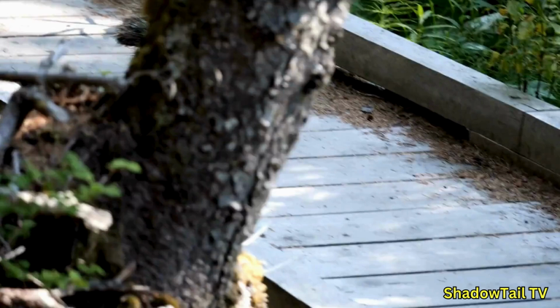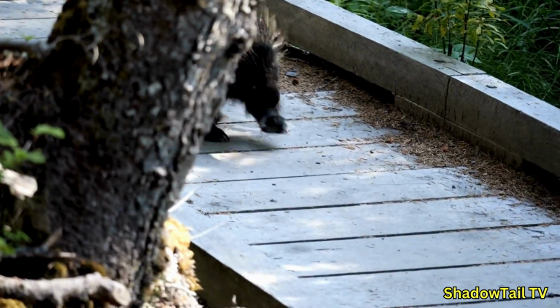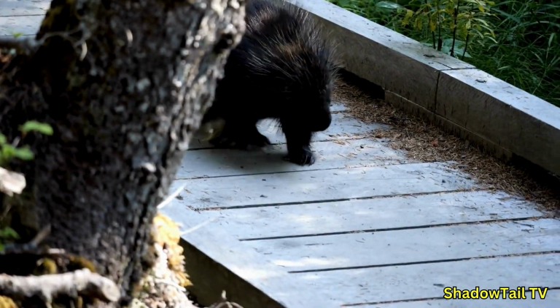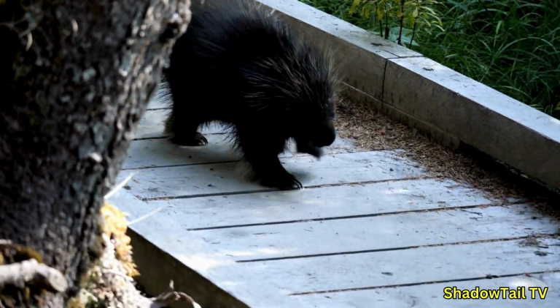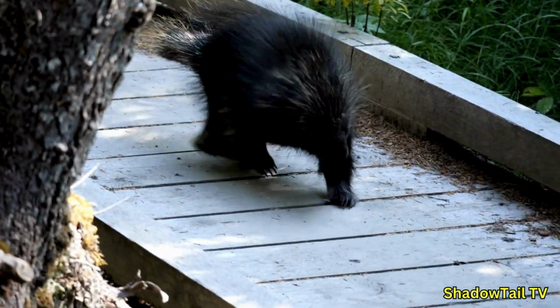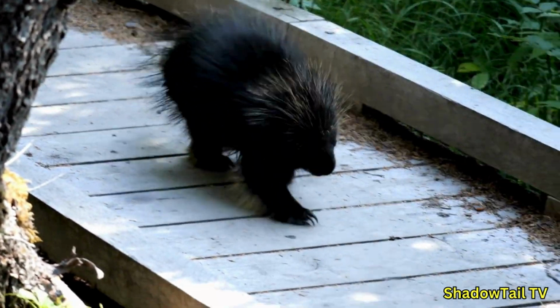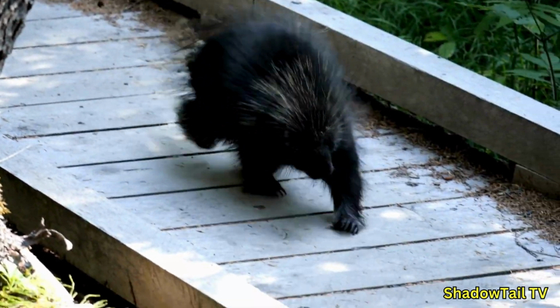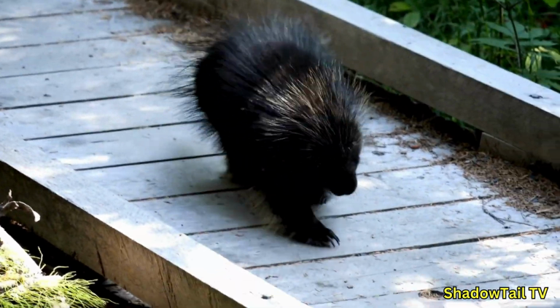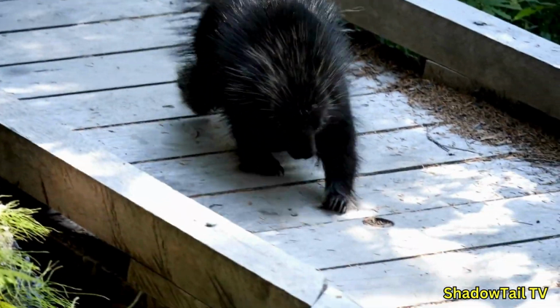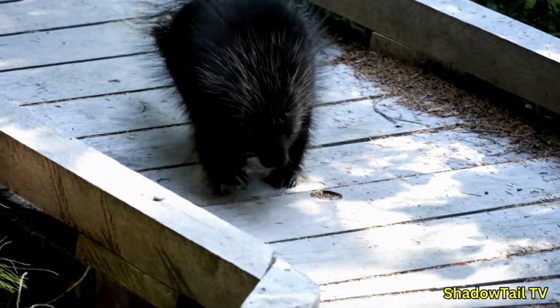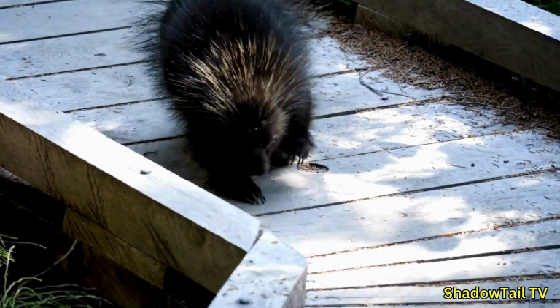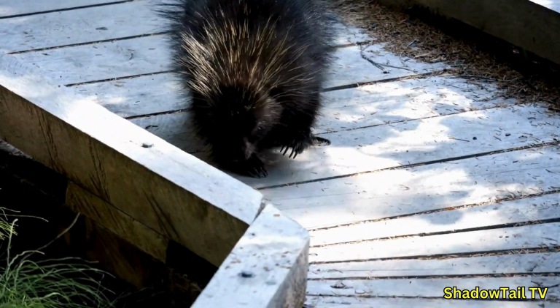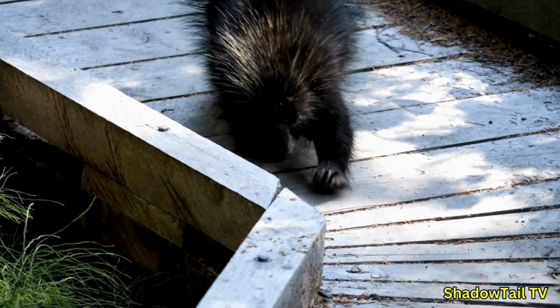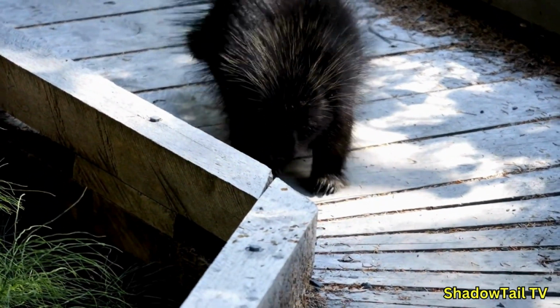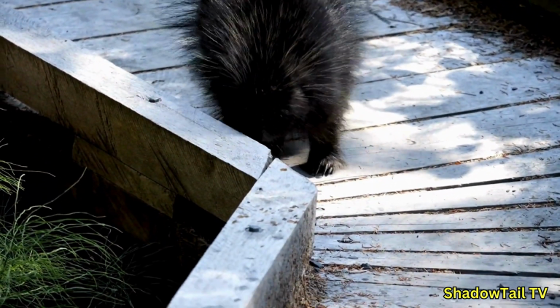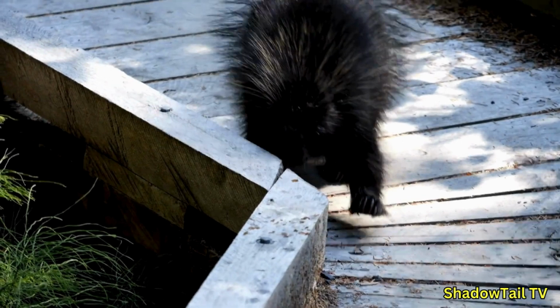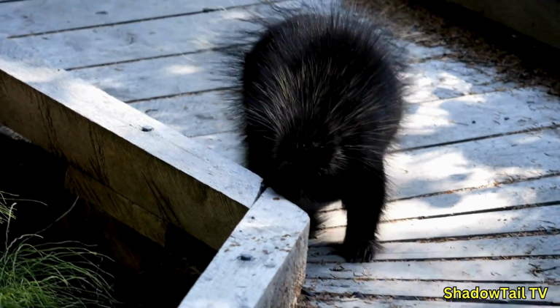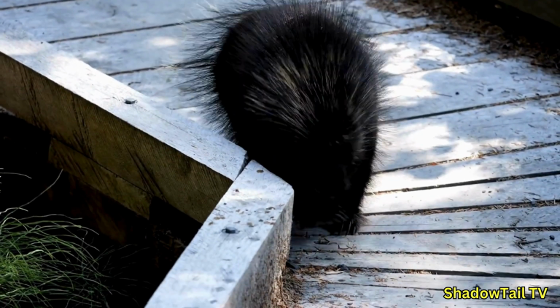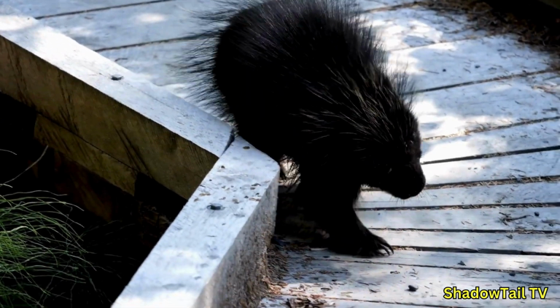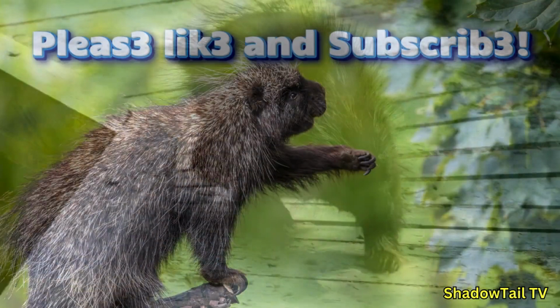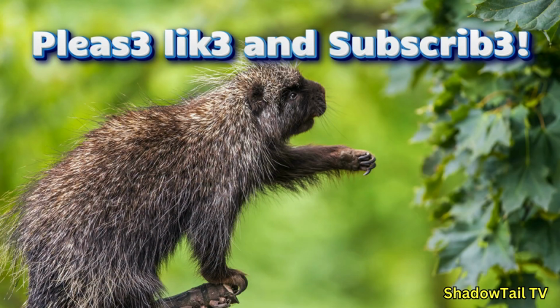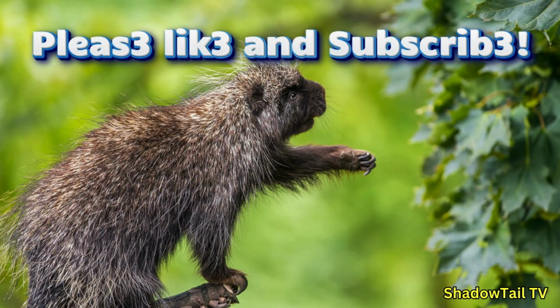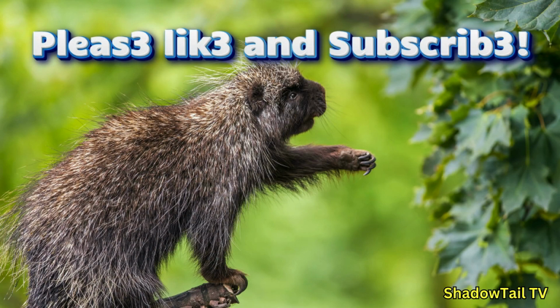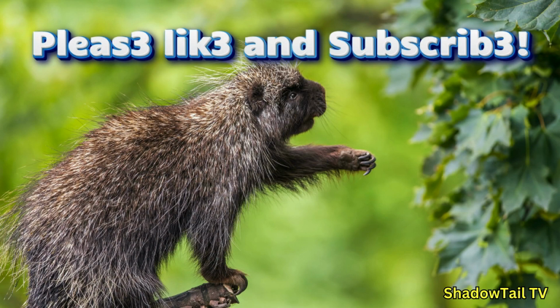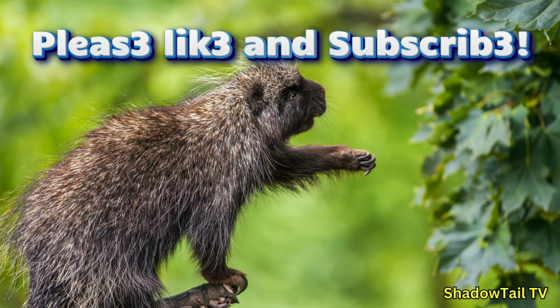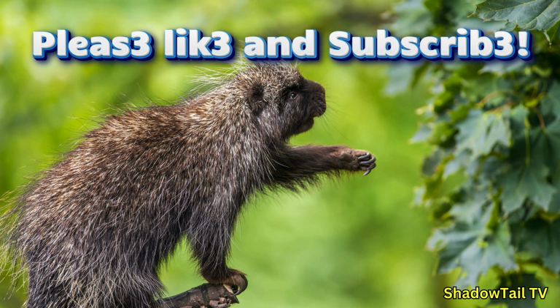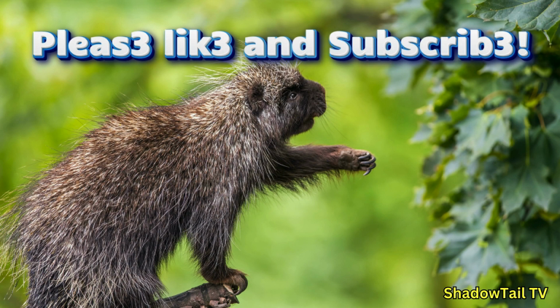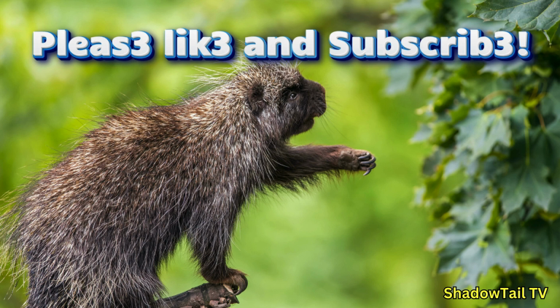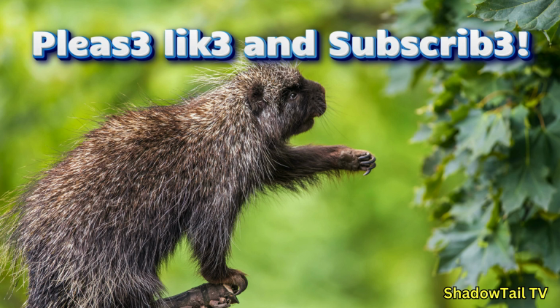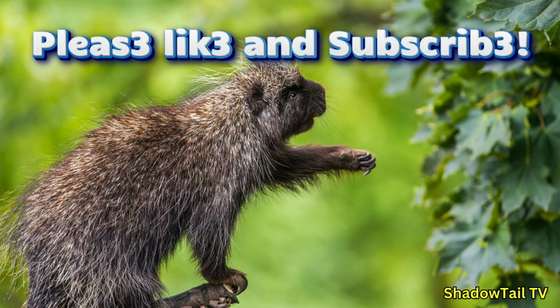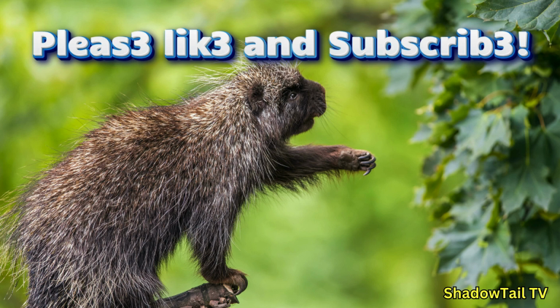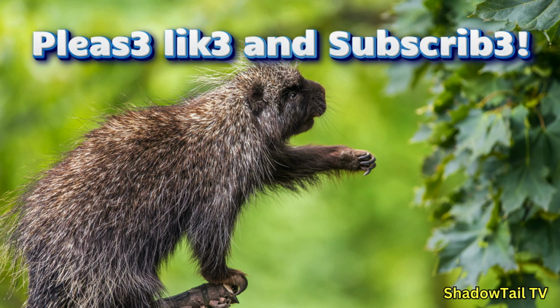Porcupines are generally shy, solitary, and defensive creatures. They only become aggressive if cornered or threatened. Please hit the like and subscribe buttons — or the porcupines might just leap out of your screen and attack you with their spikes!